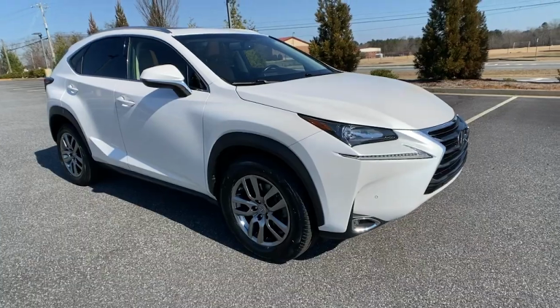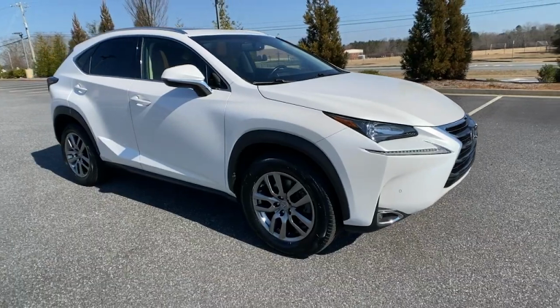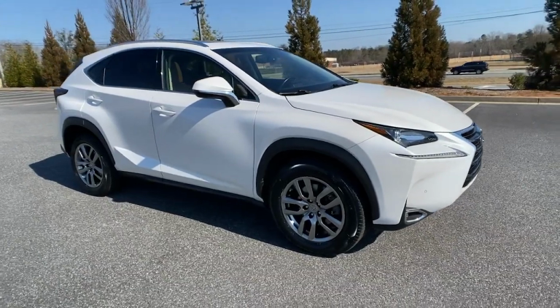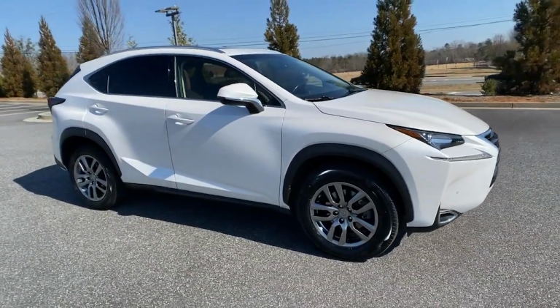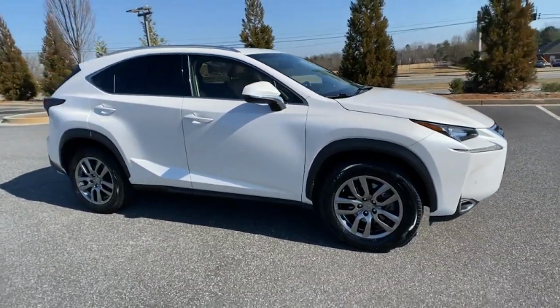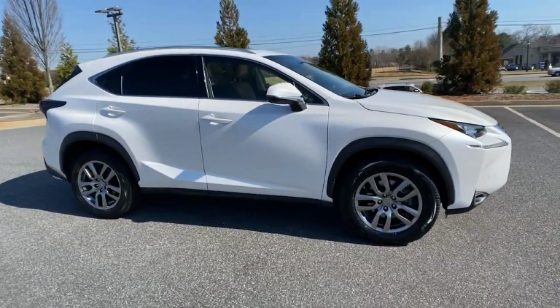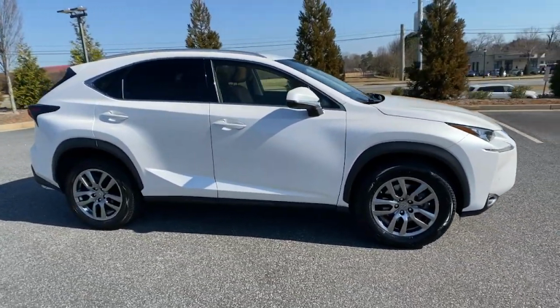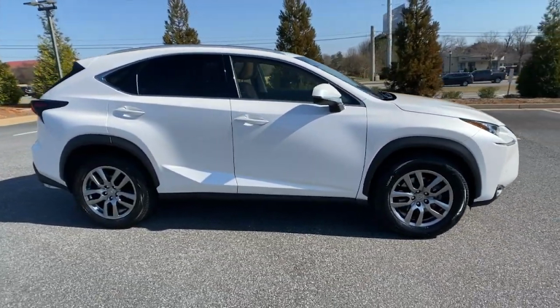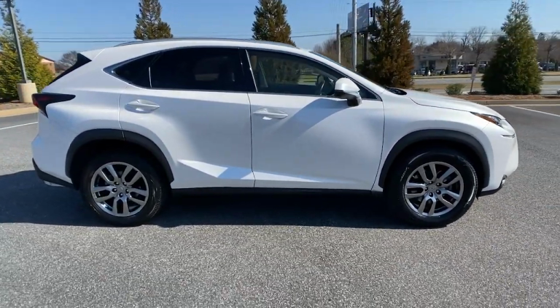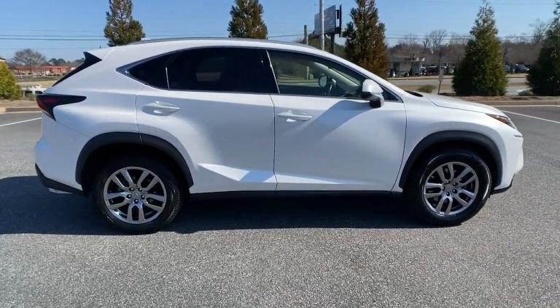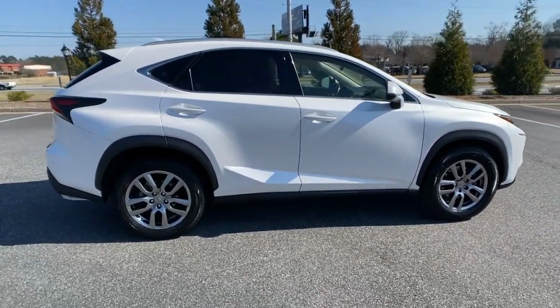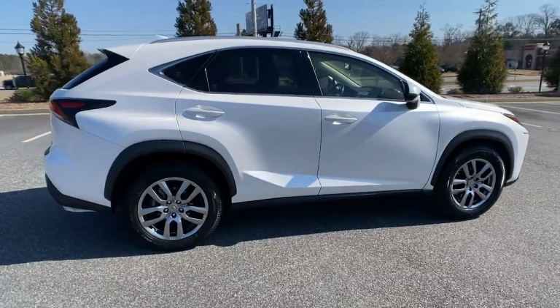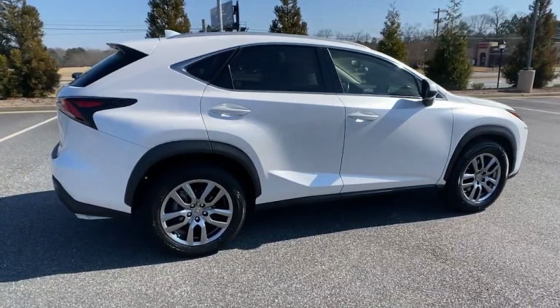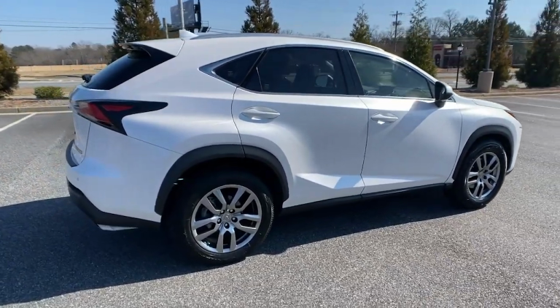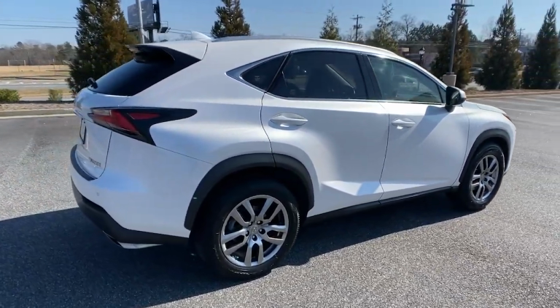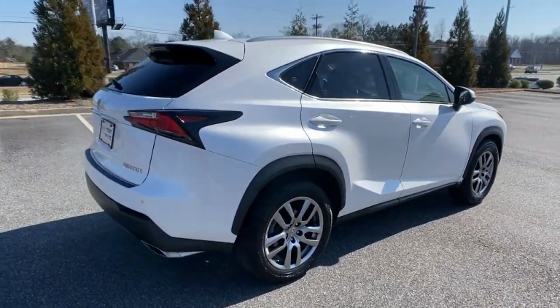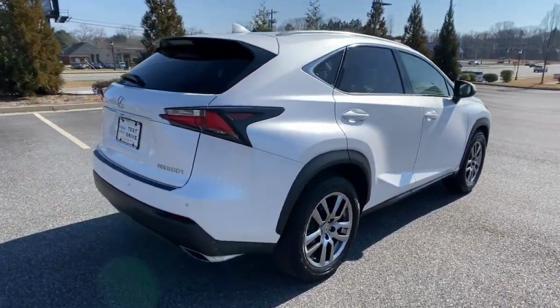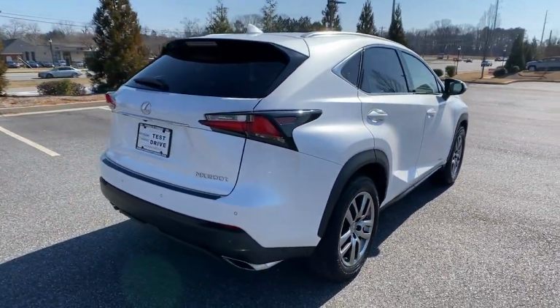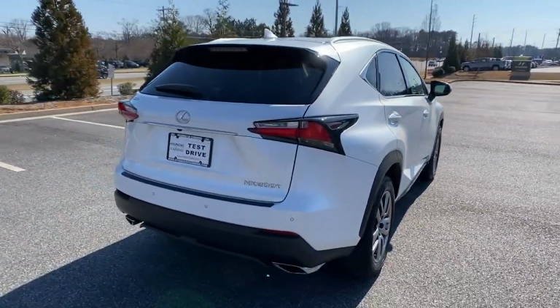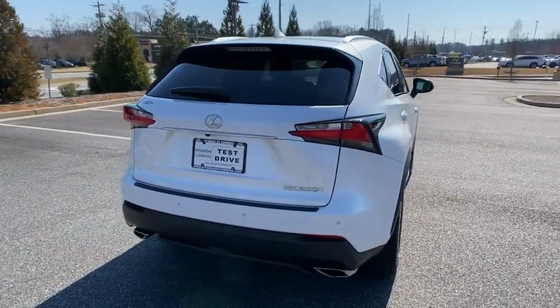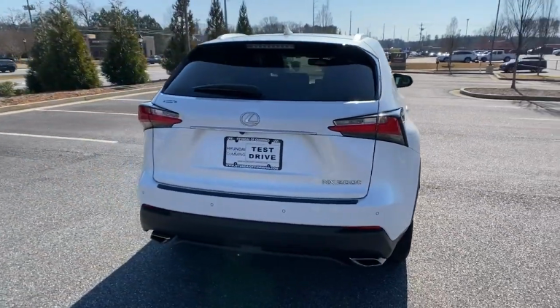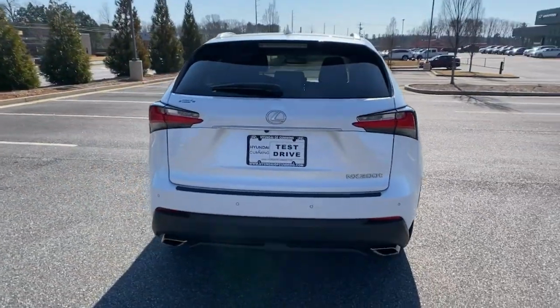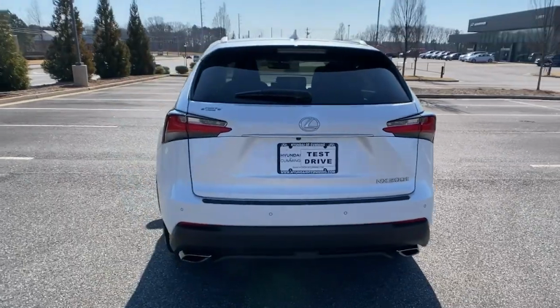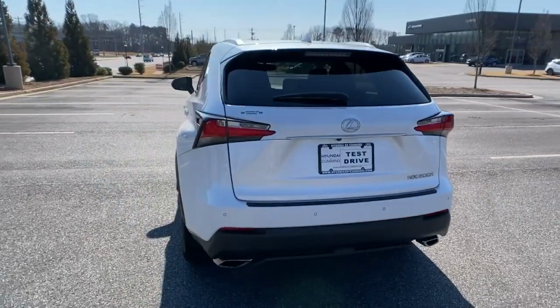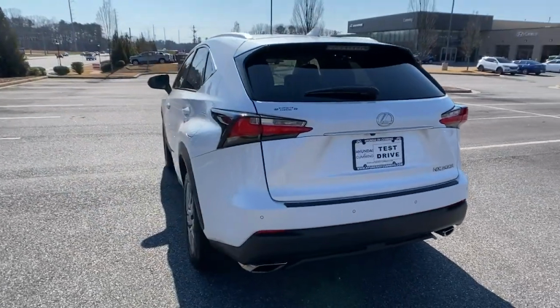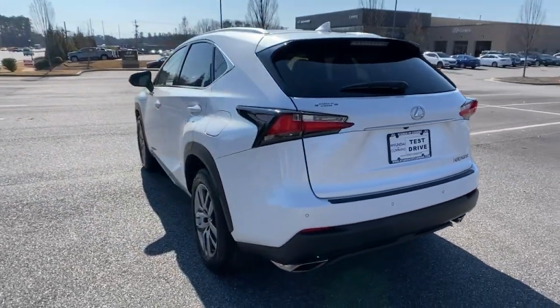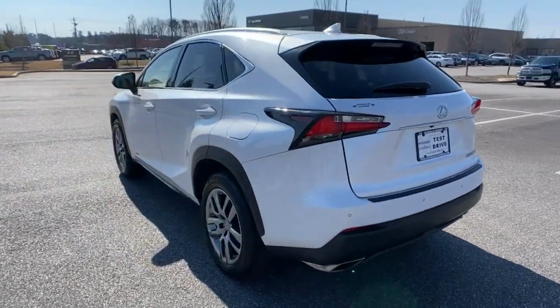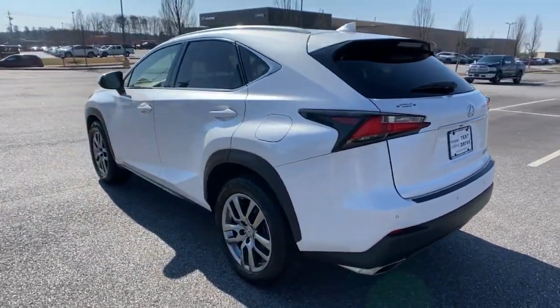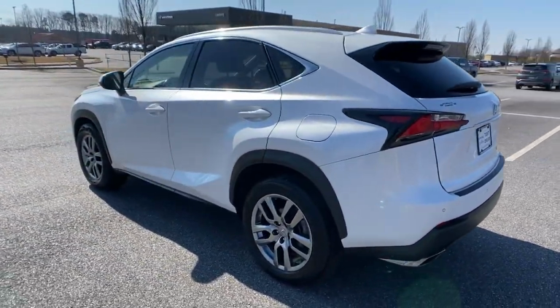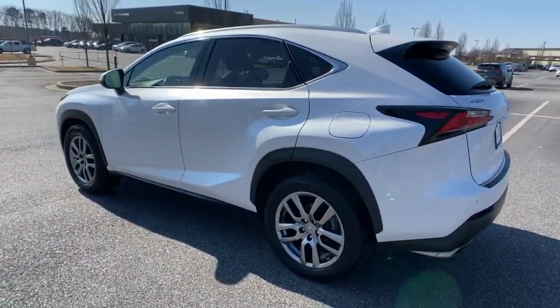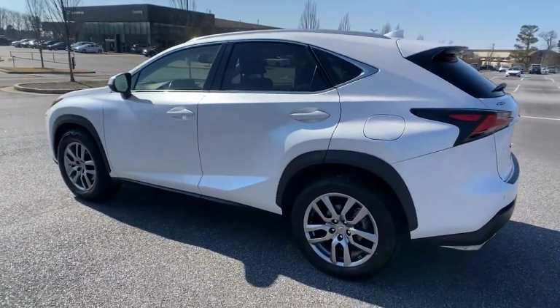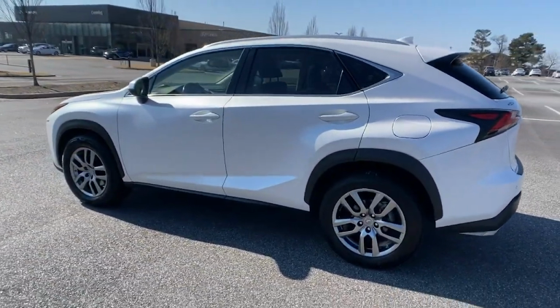You will be amazed by this 2016 Lexus NX. This vehicle still has fewer than 40,000 miles on the clock, so it won't last long. Here's a capable and luxurious NX, equipped with the features to make every excursion a pleasure.